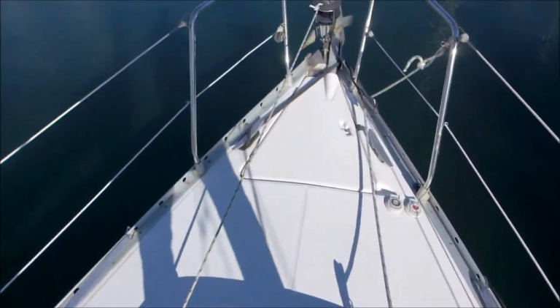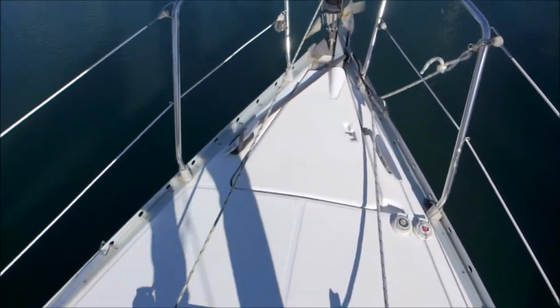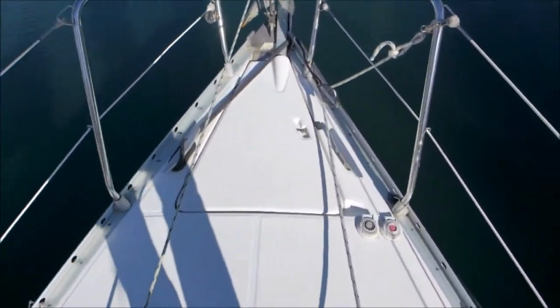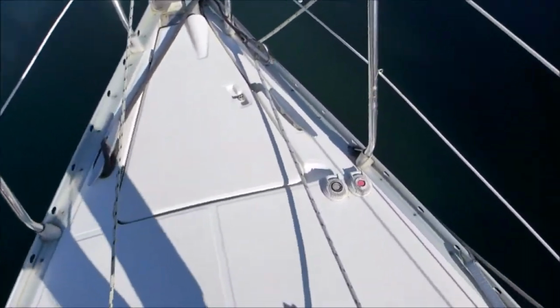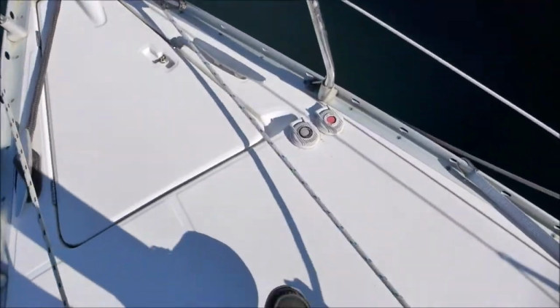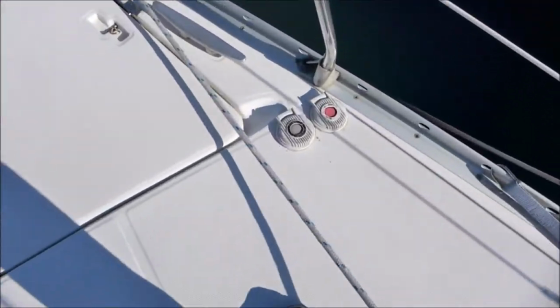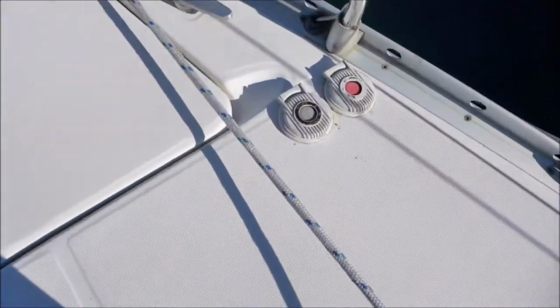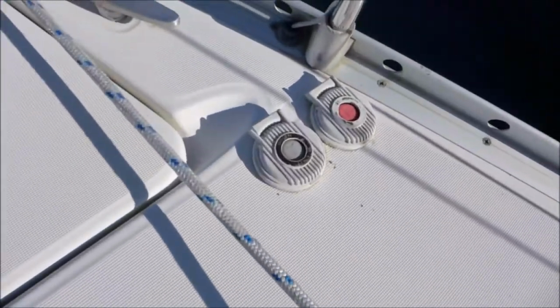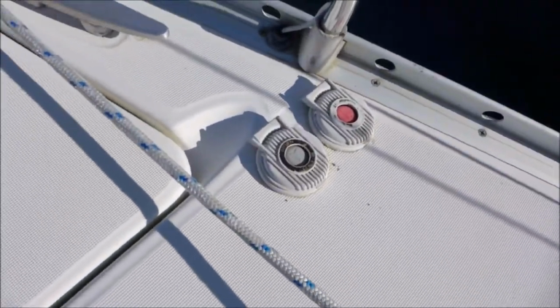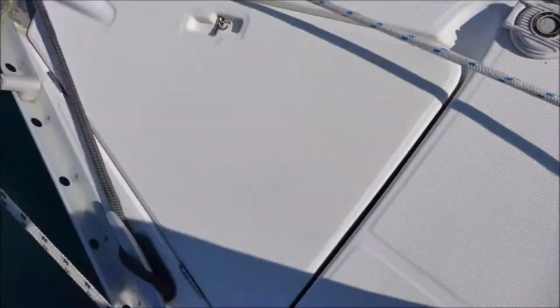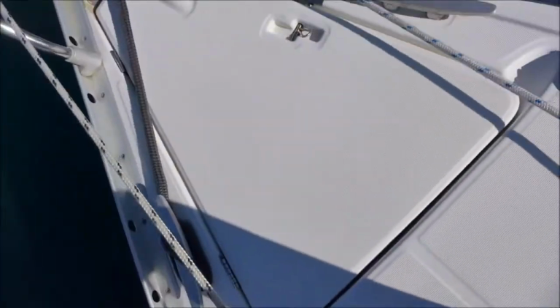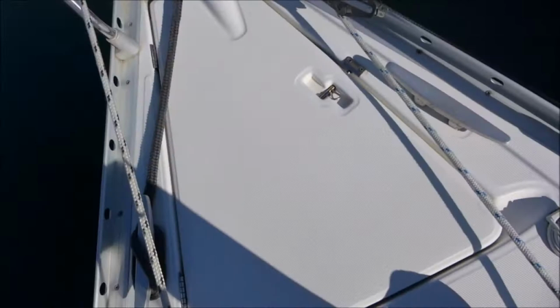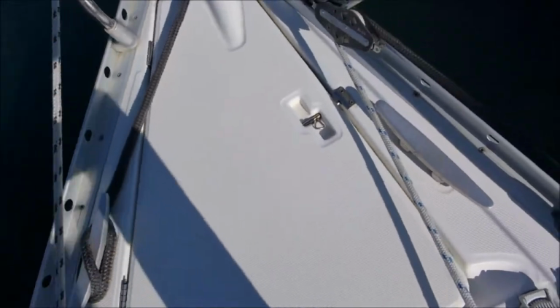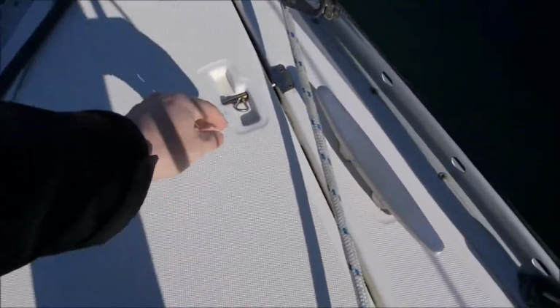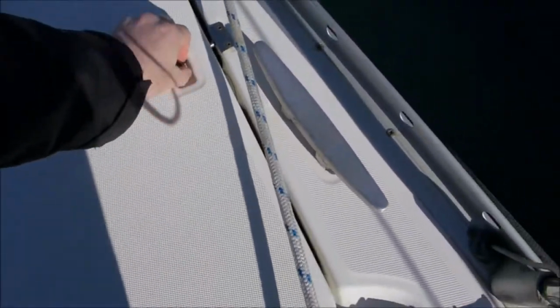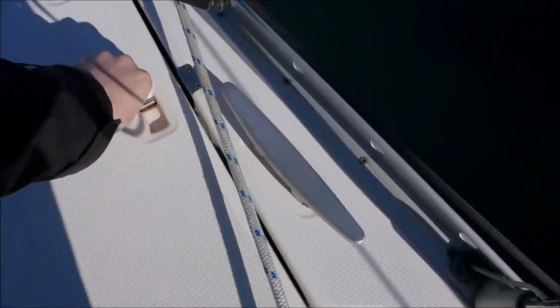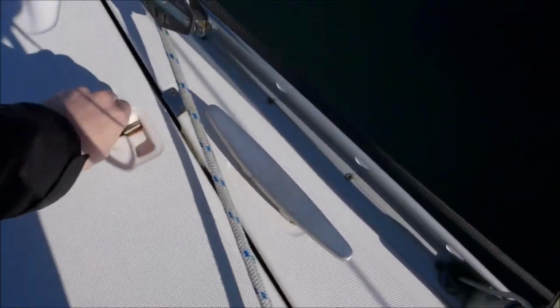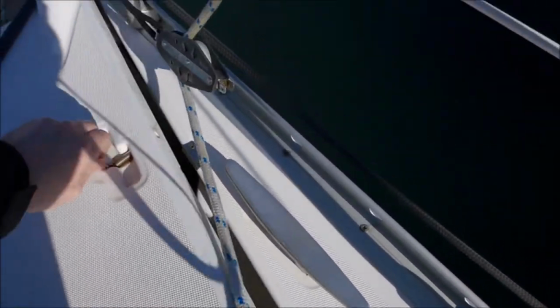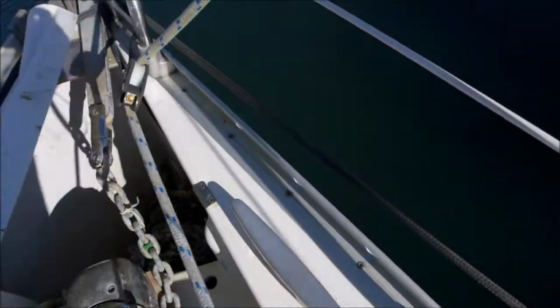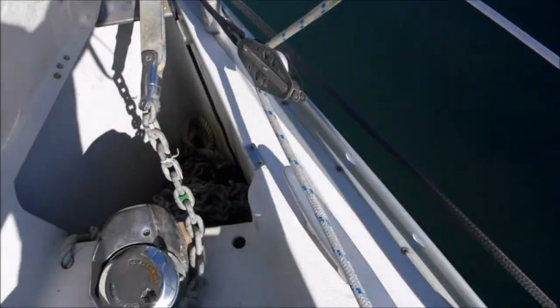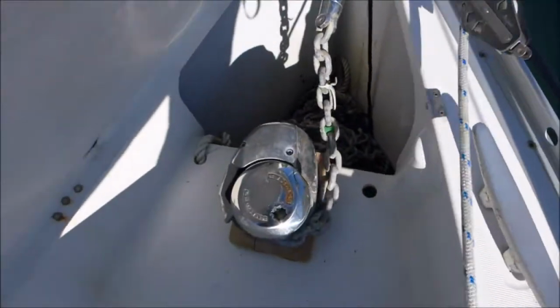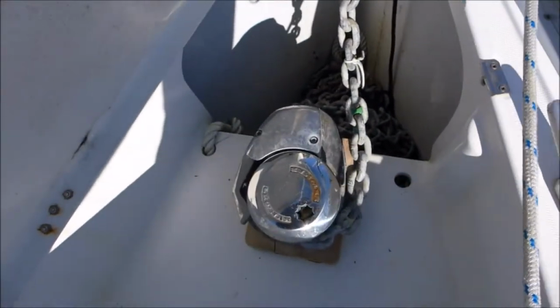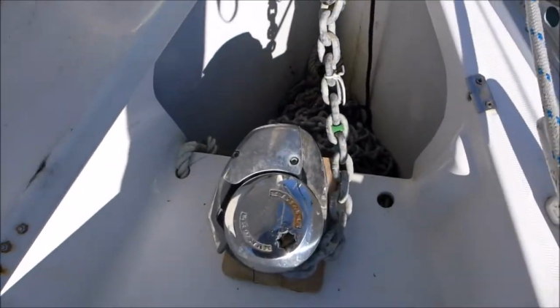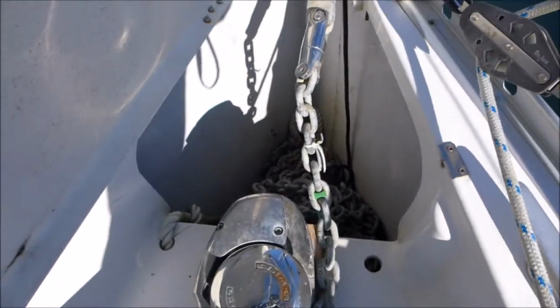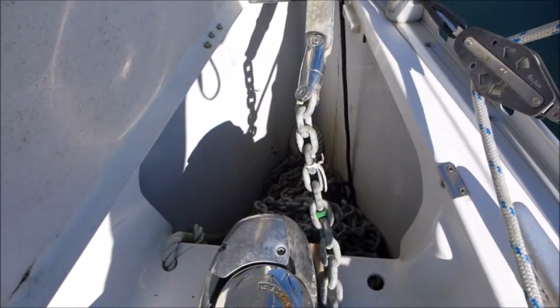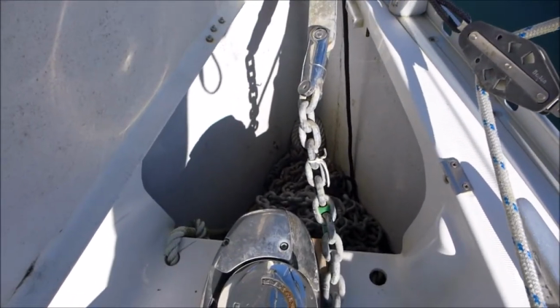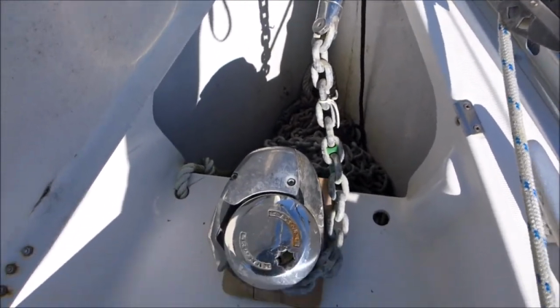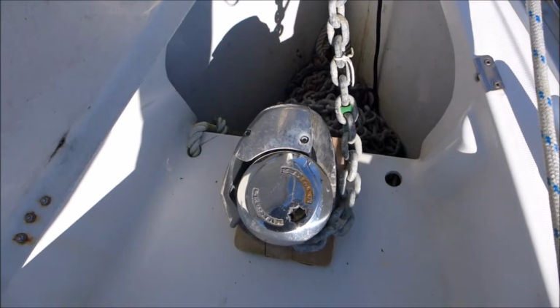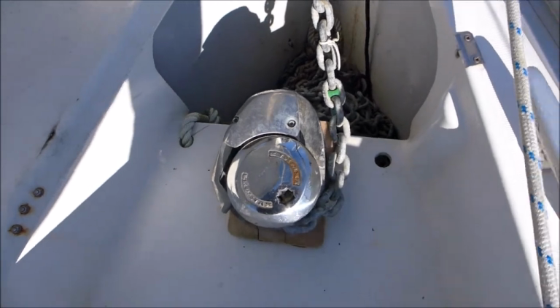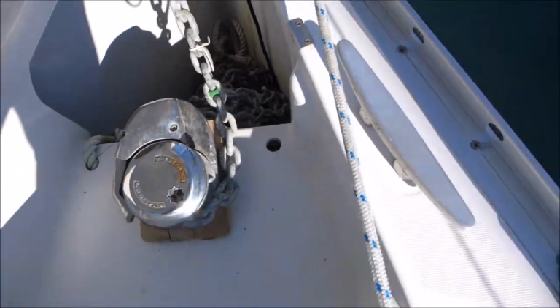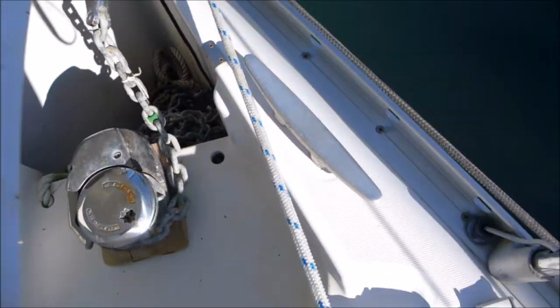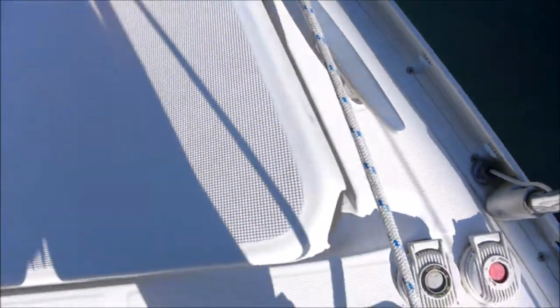As you come forward we can see the electric windlass with the foot pedals and the anchor locker, which has the electric windlass, chain and warp fitted.